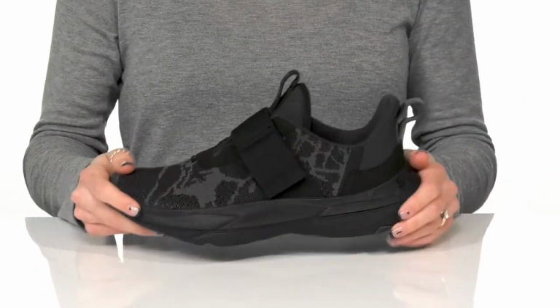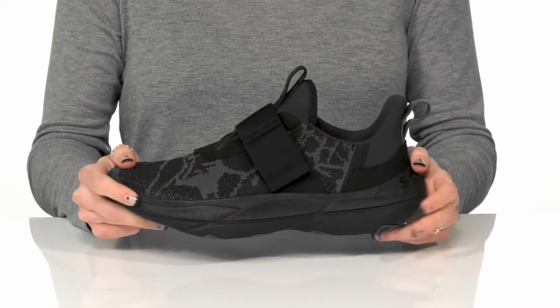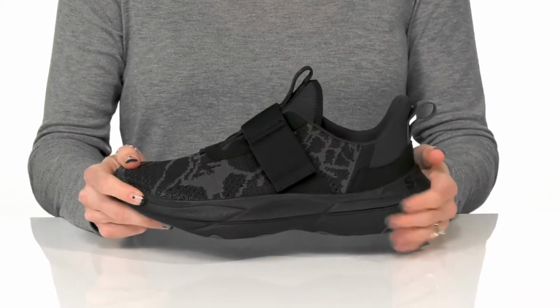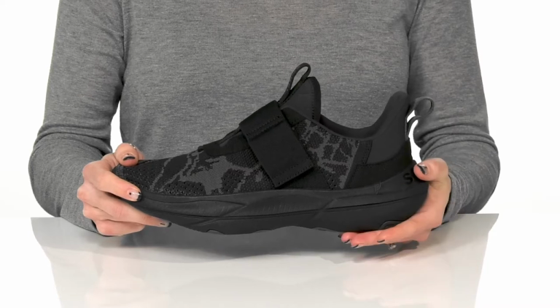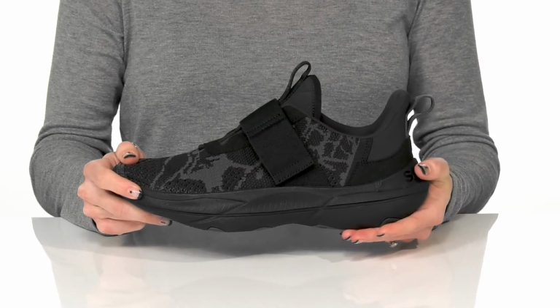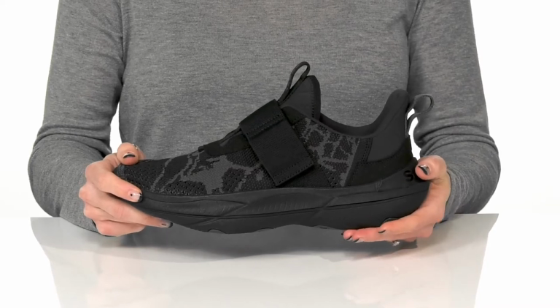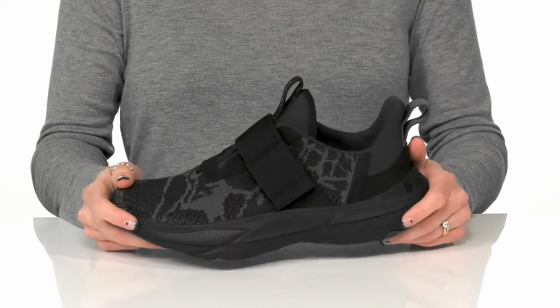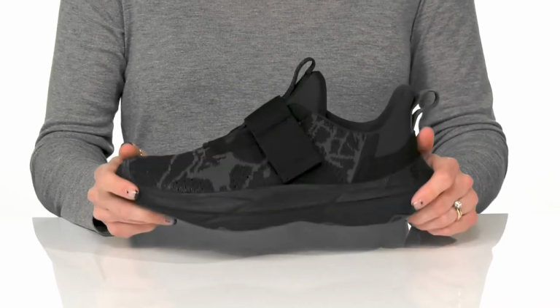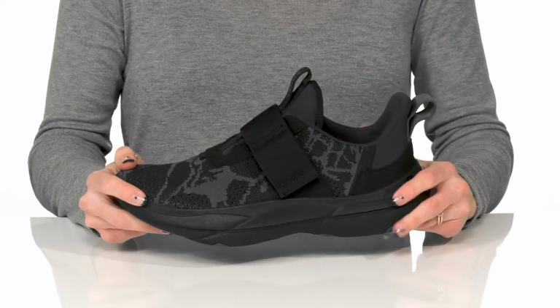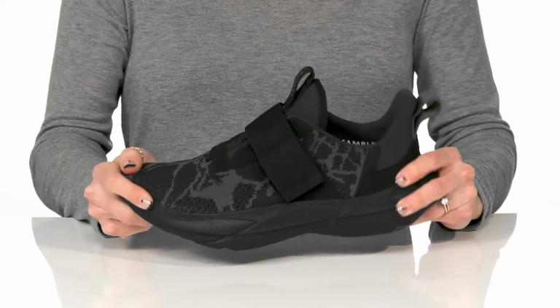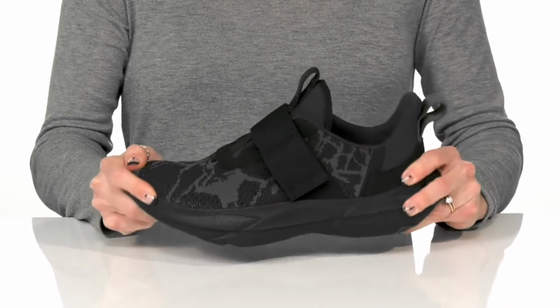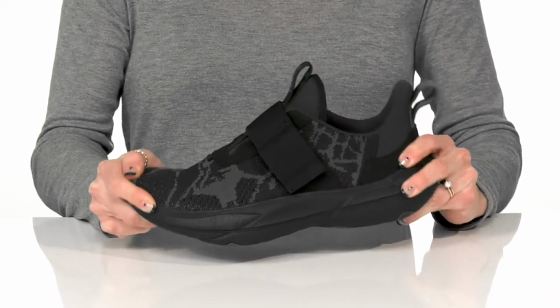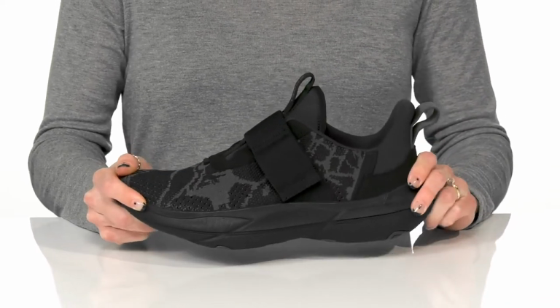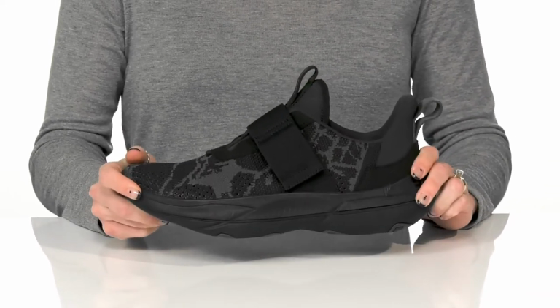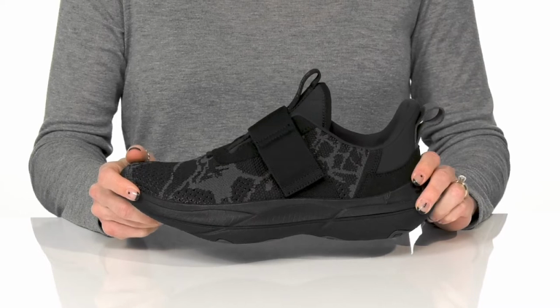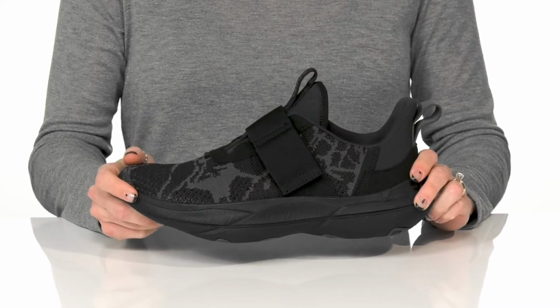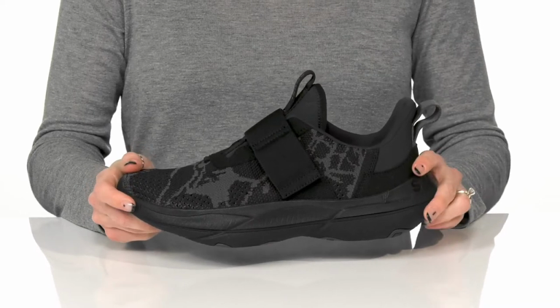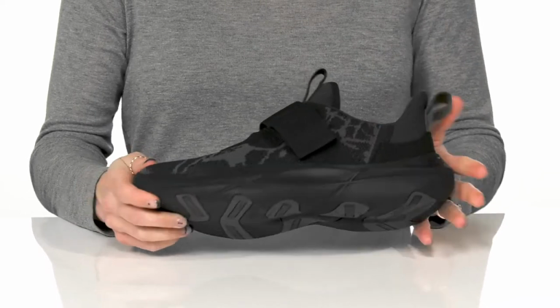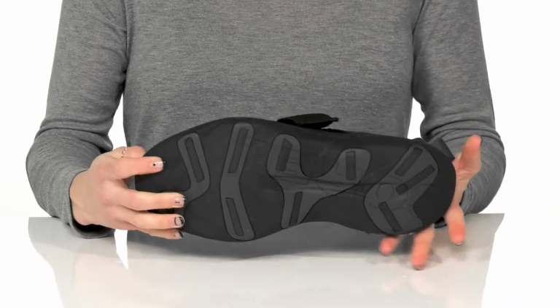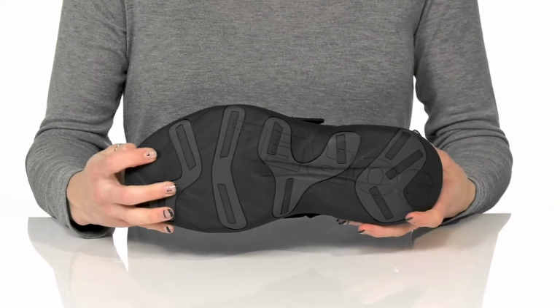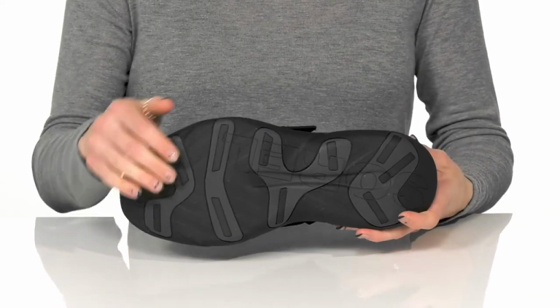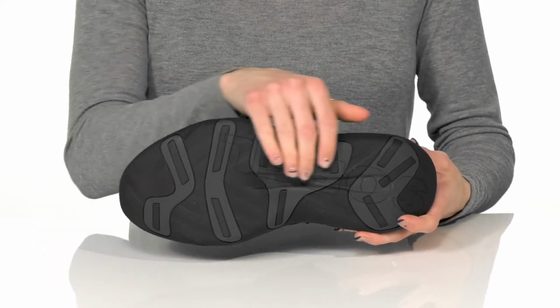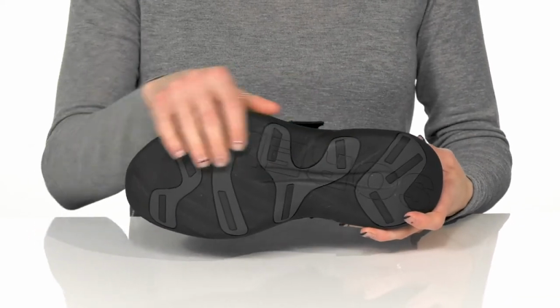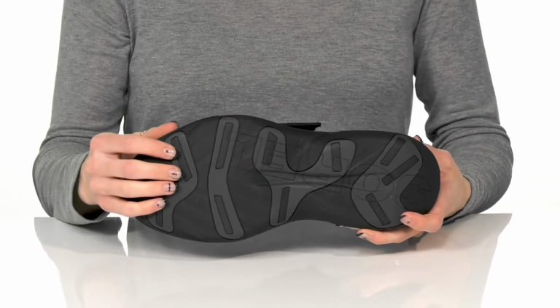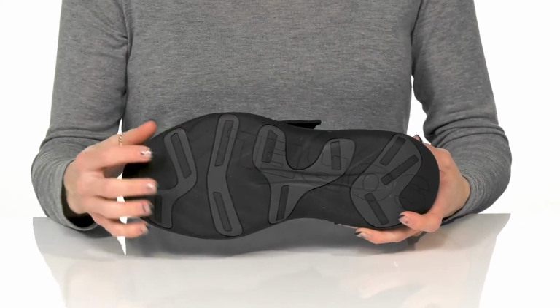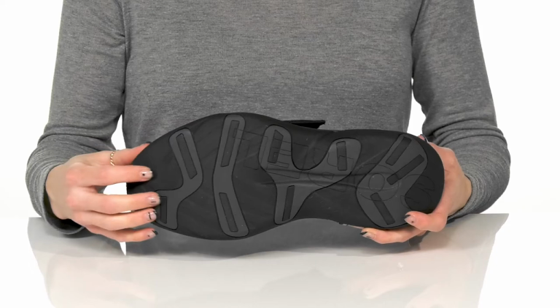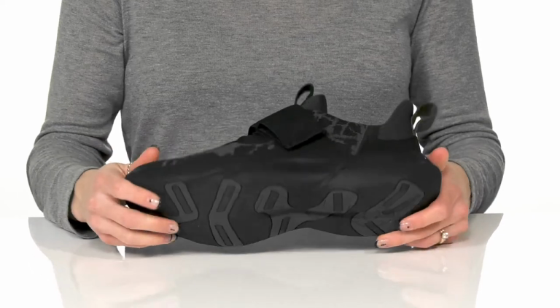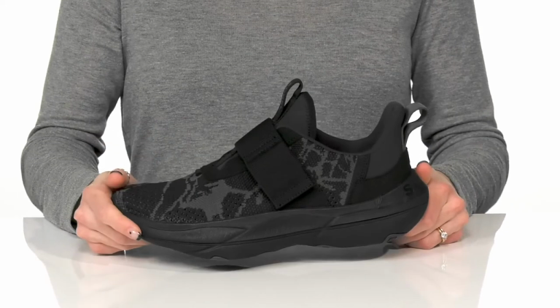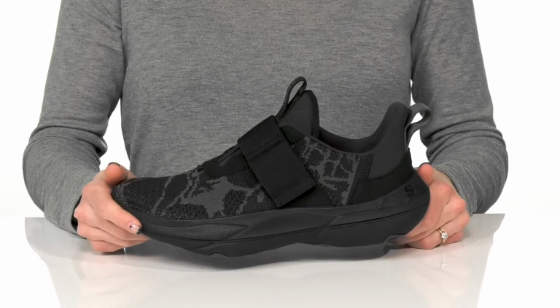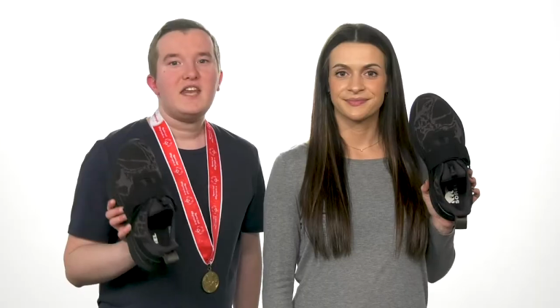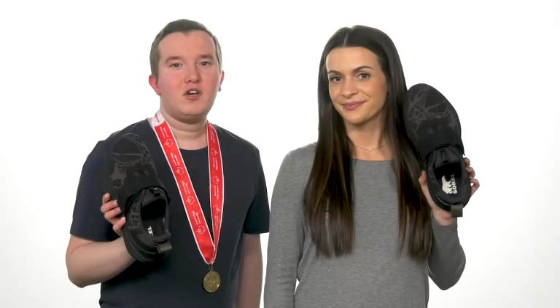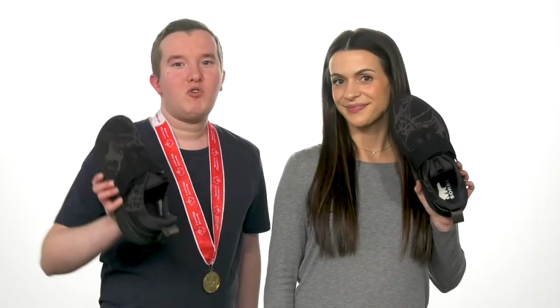The EVA midsole is pretty sweet for shock absorption. They have a lightweight, flexible feel making them ideal to wear all day long, and they sit on top of a really grippy outsole to help with traction.